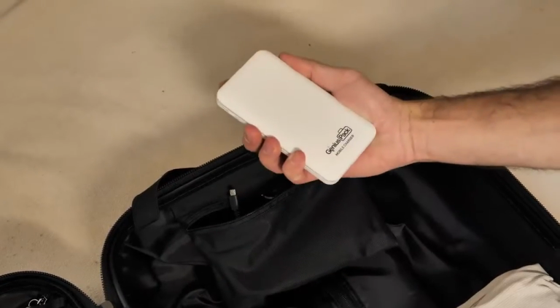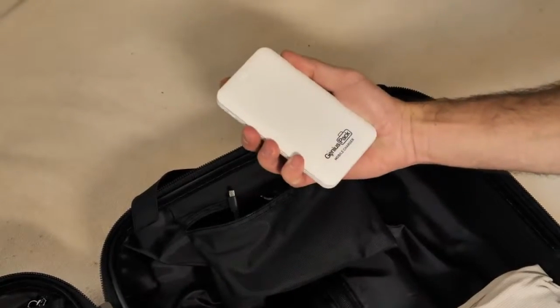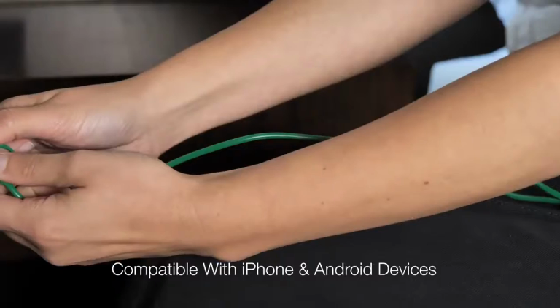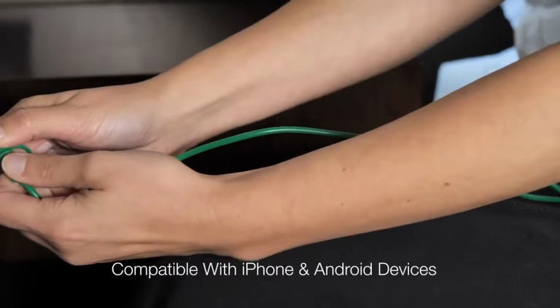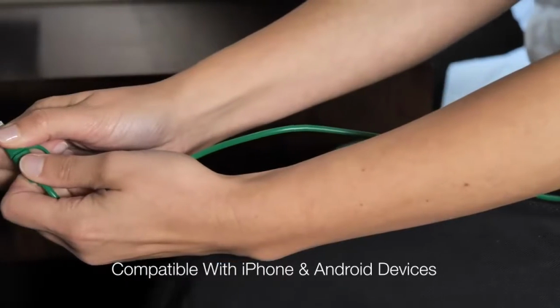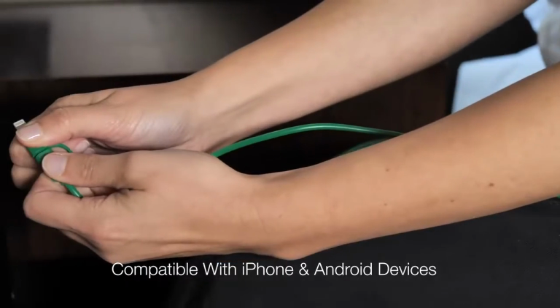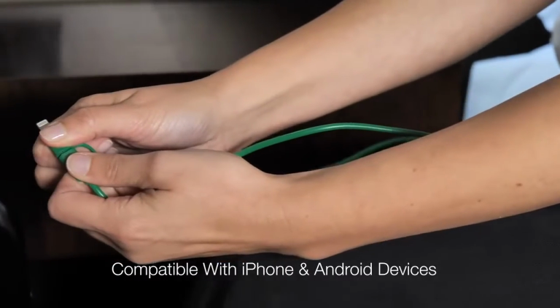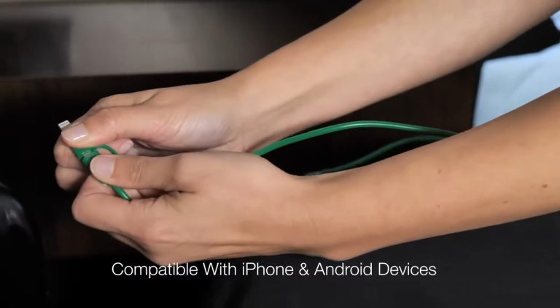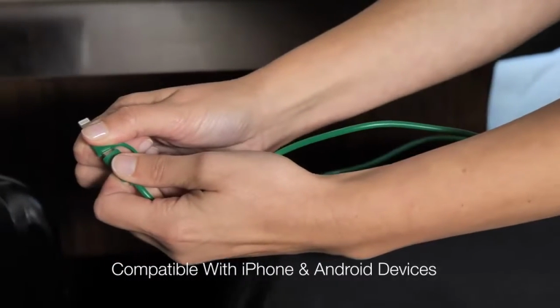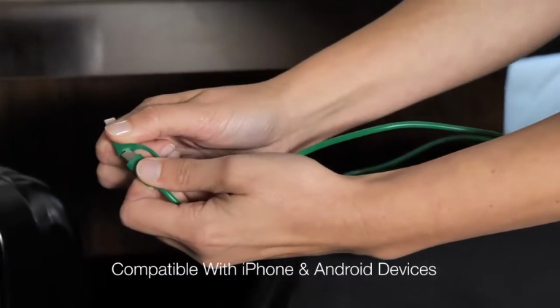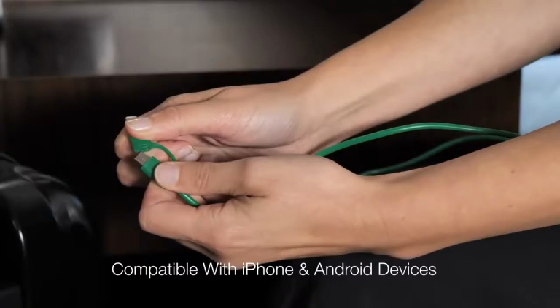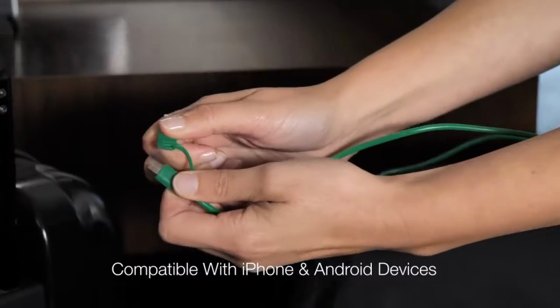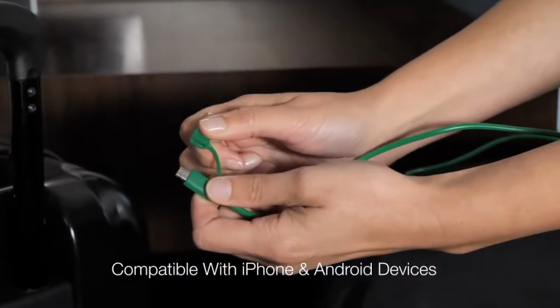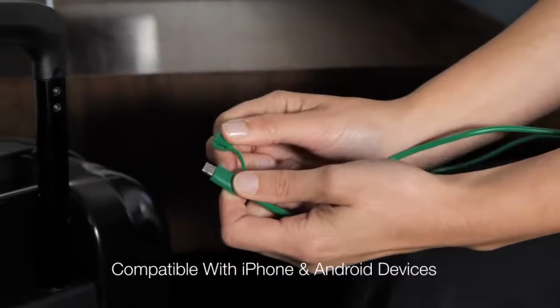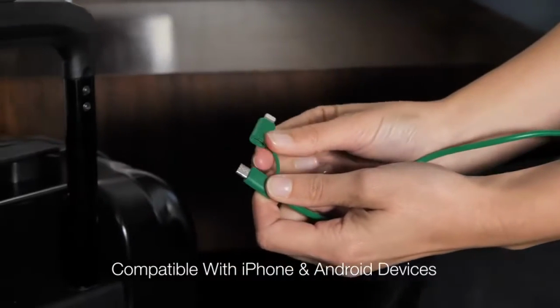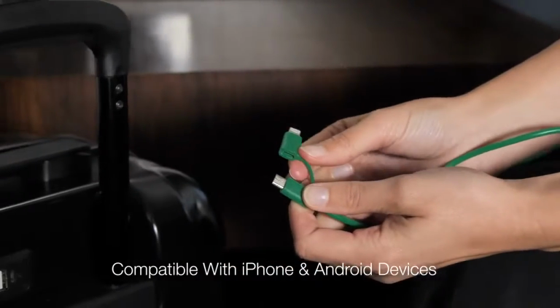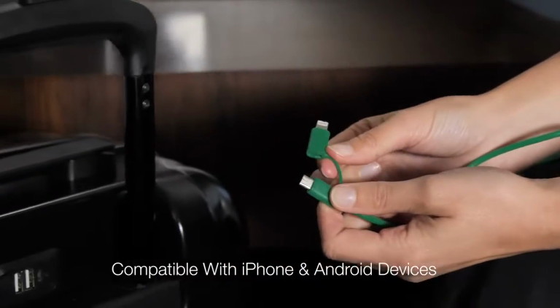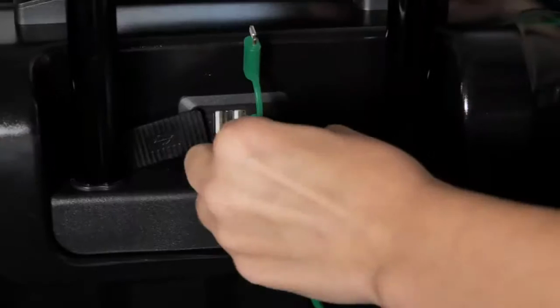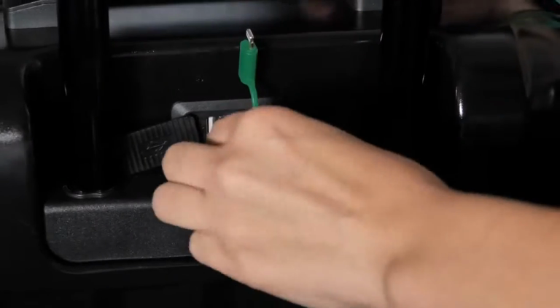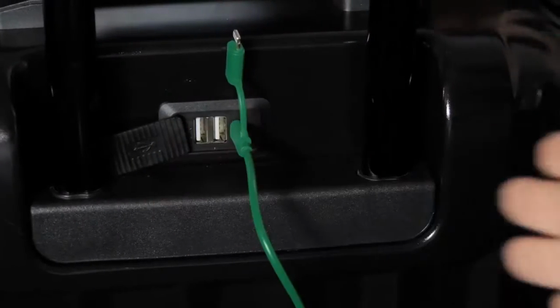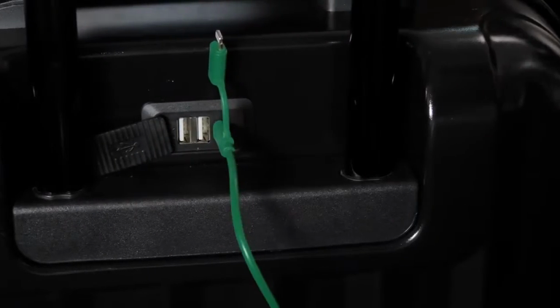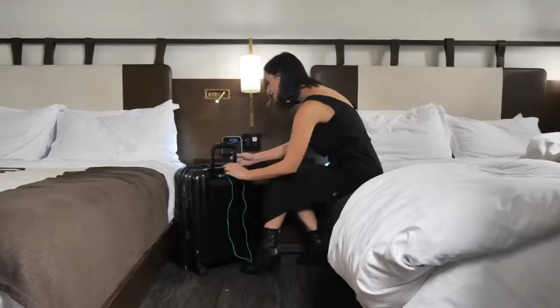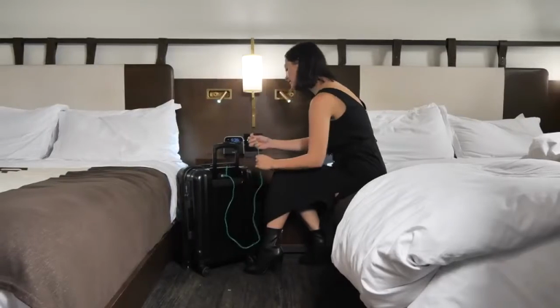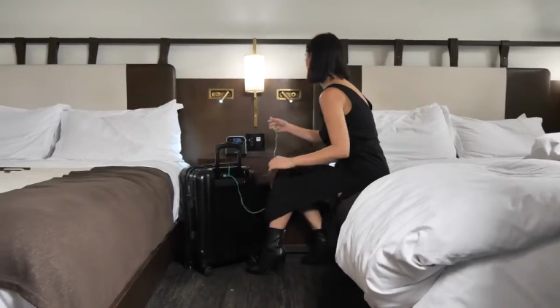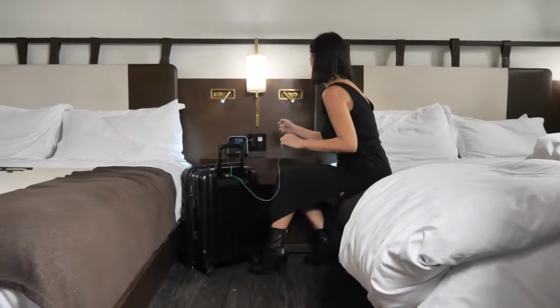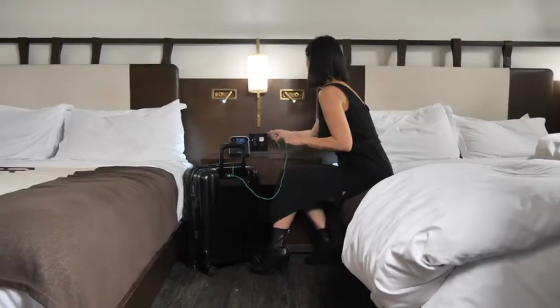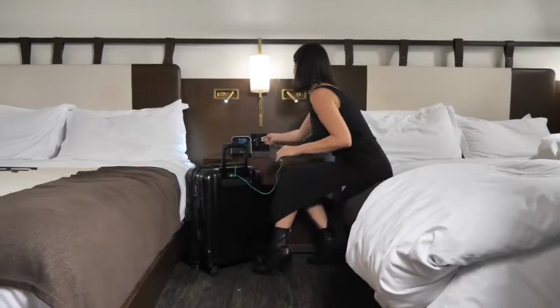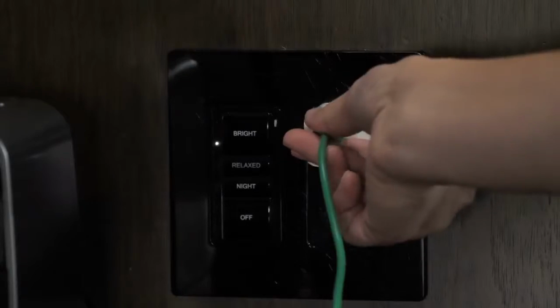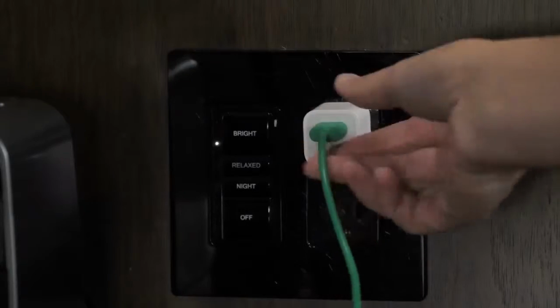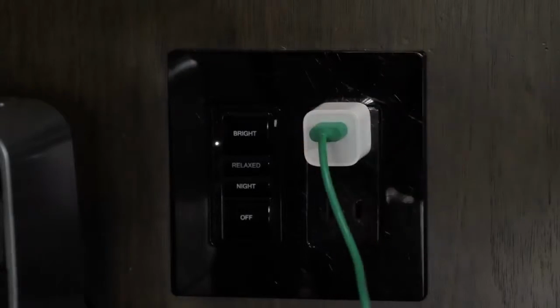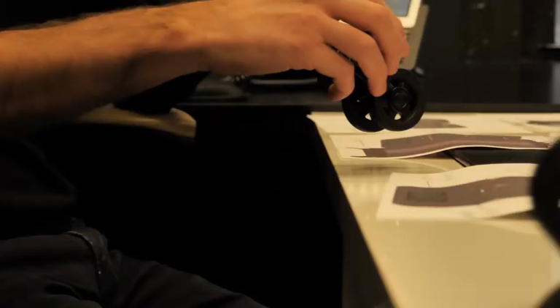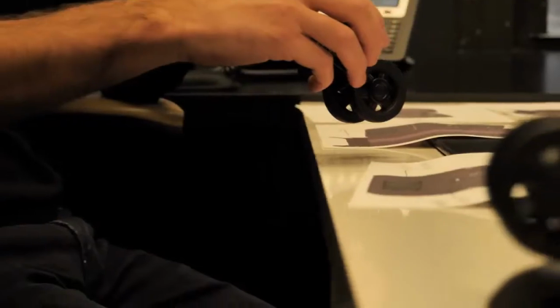We designed the green cable as an all-in-one cable to recharge your iPhone, Android devices, and also recharge the luggage itself.